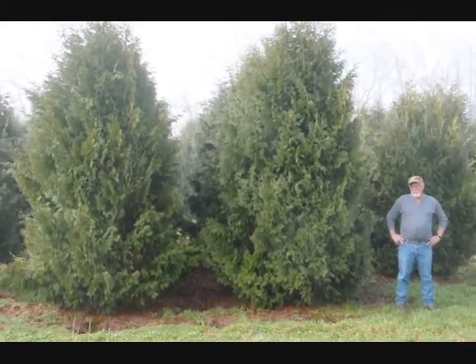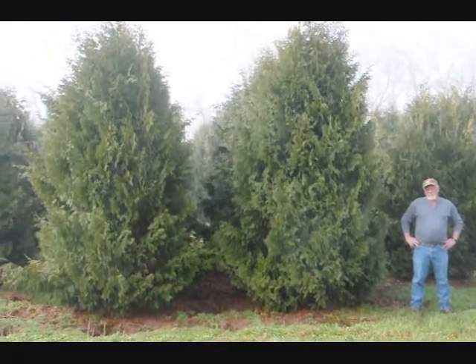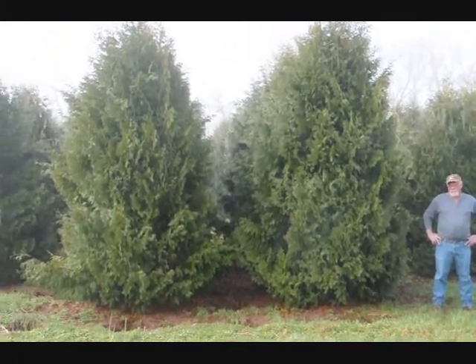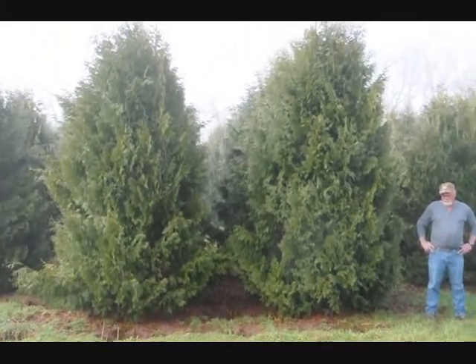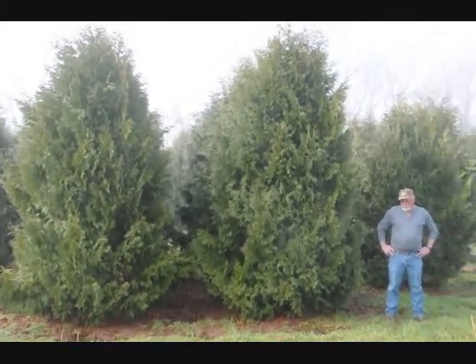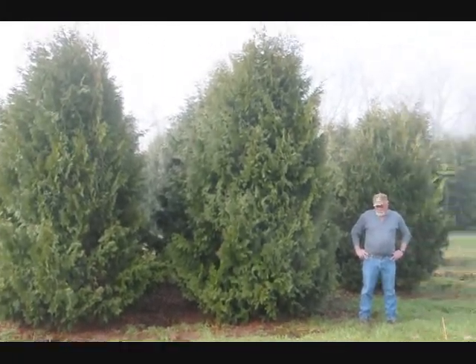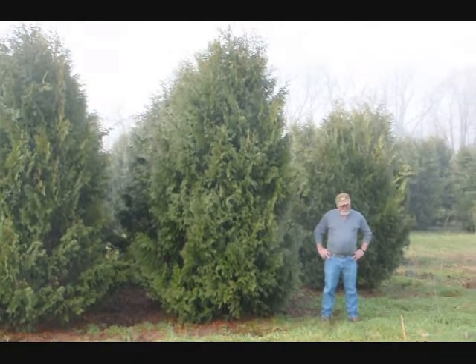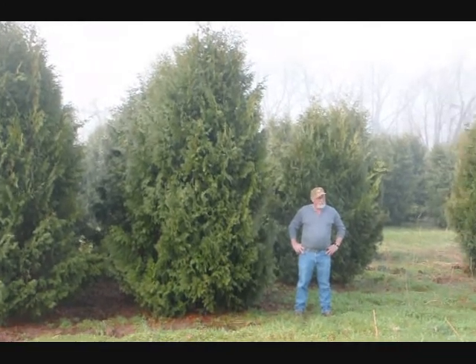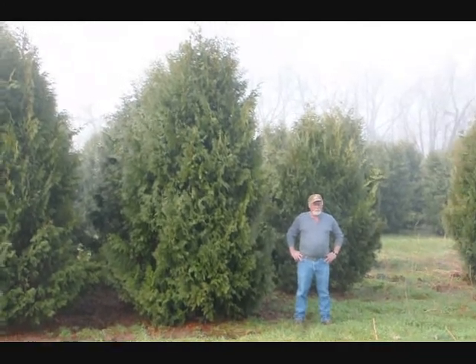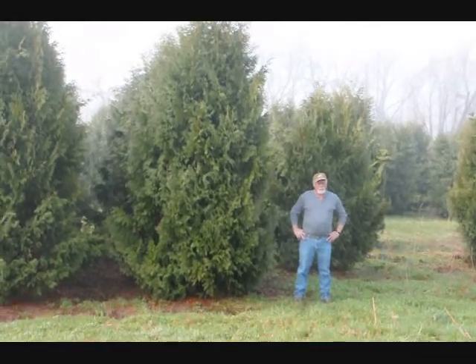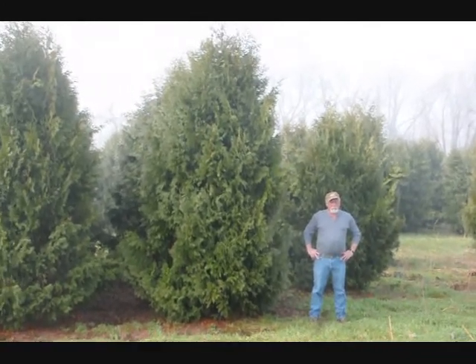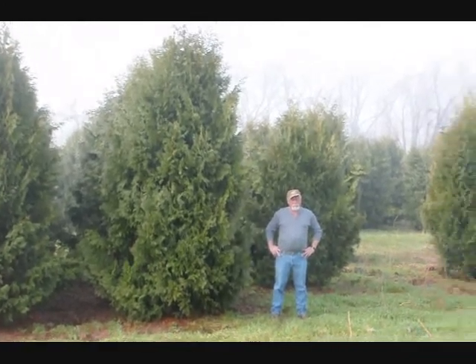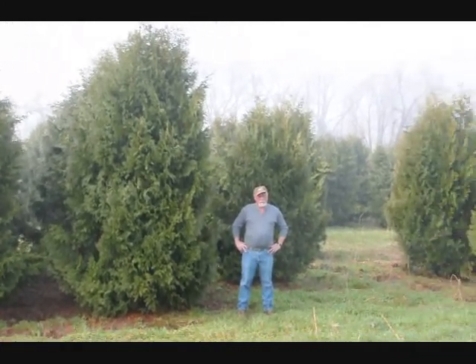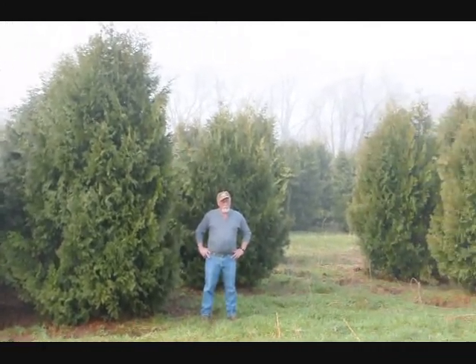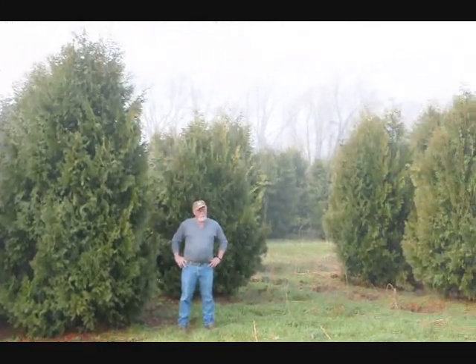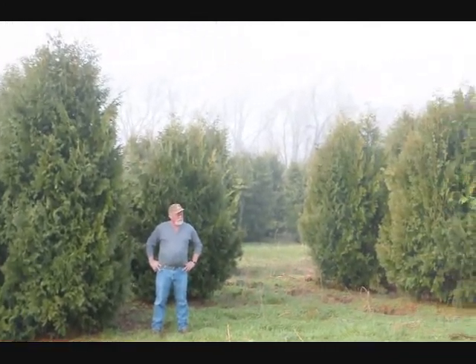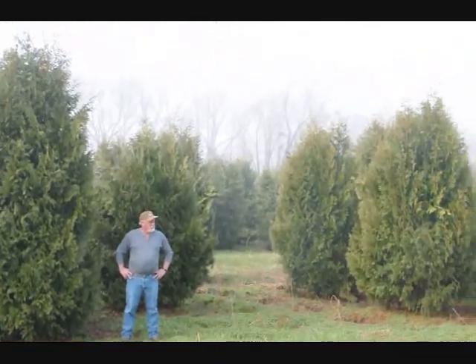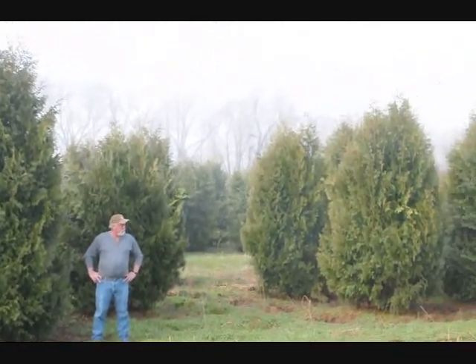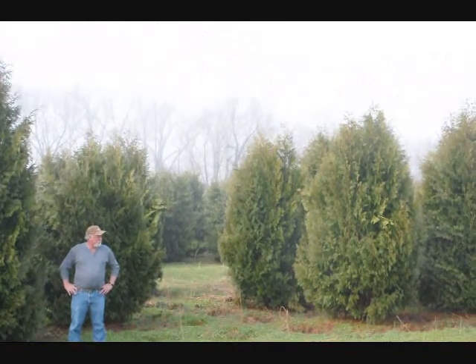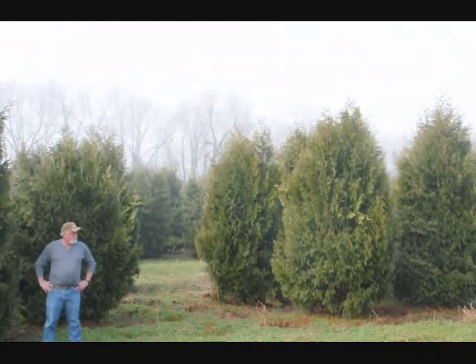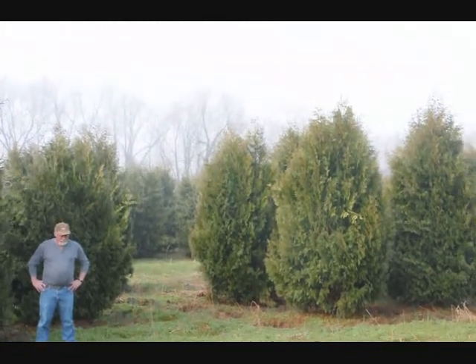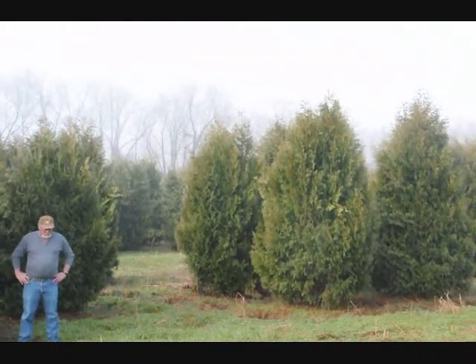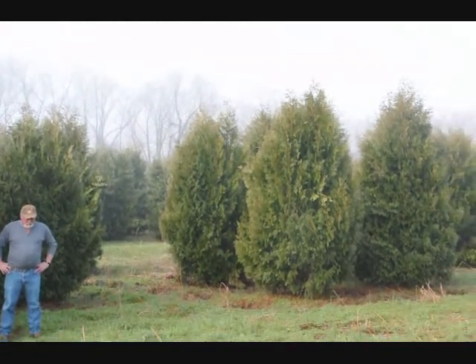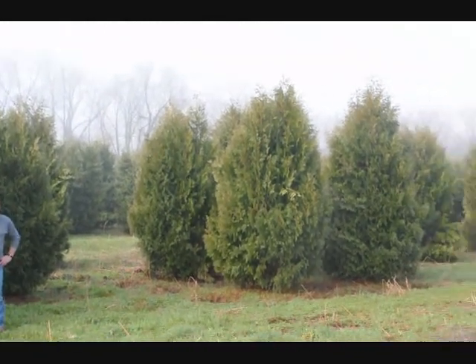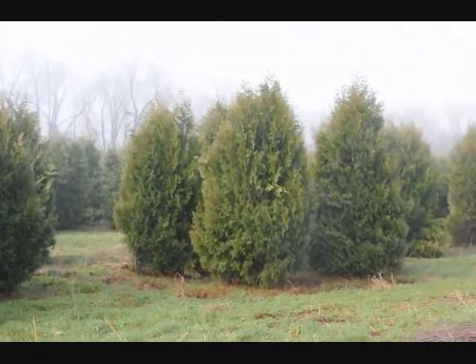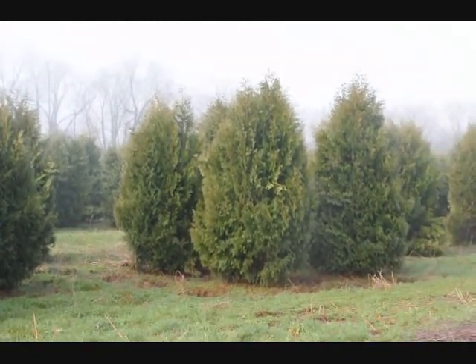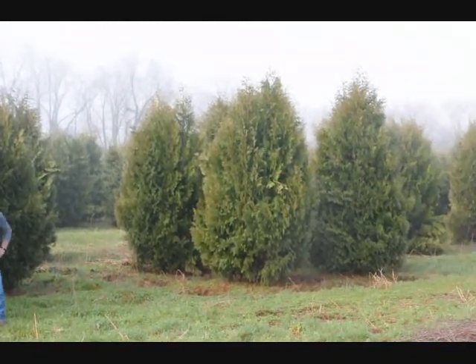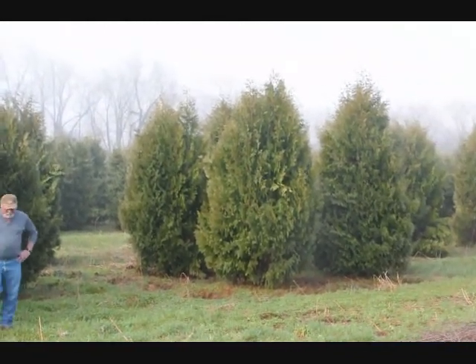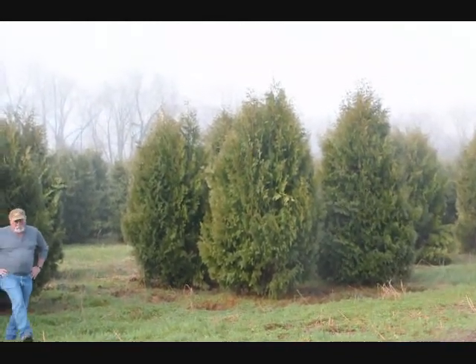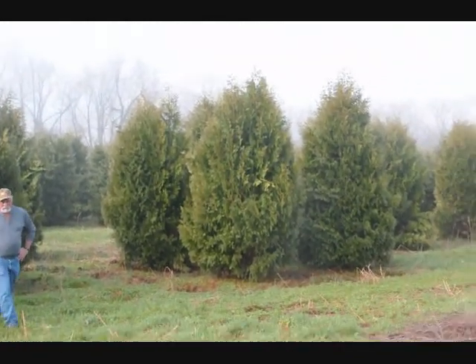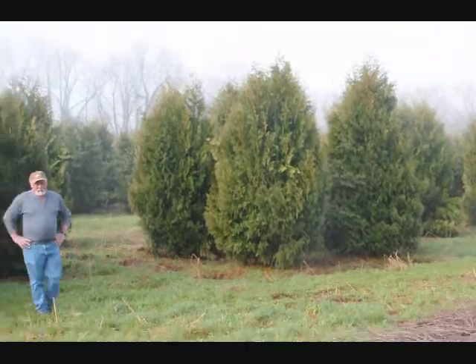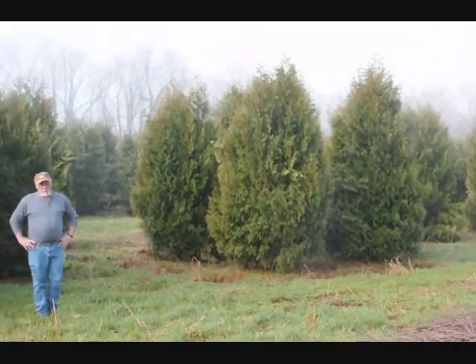These are 12 to 14 foot Niagara arborvitaes, and you can see they're nice and full. Just give us a call if you want some real big Niagara arborvitaes at 215-651-8329.